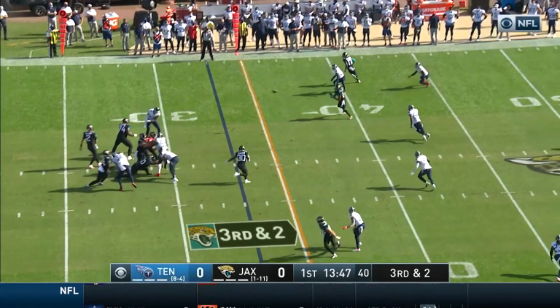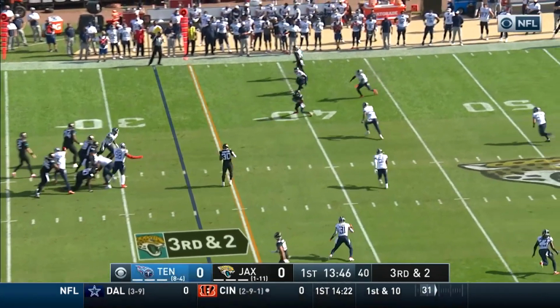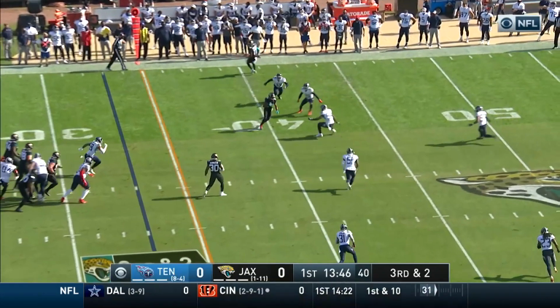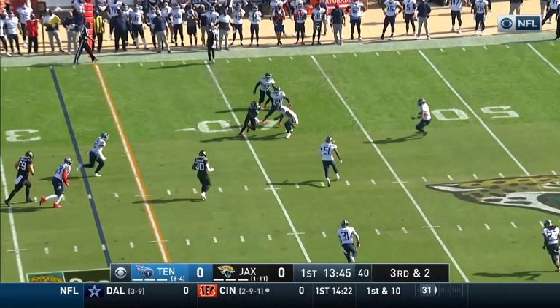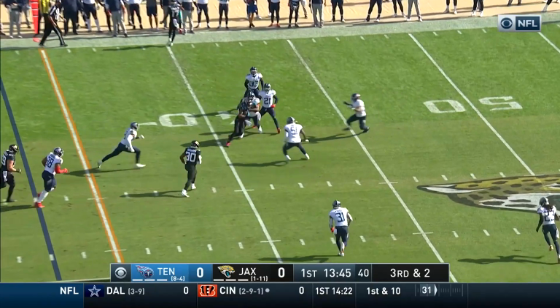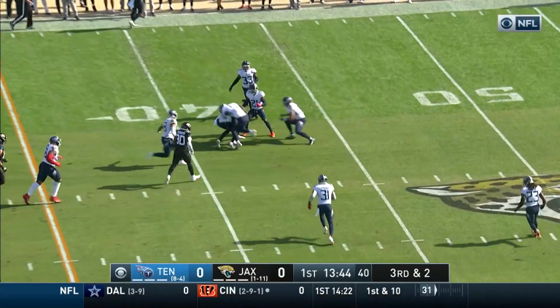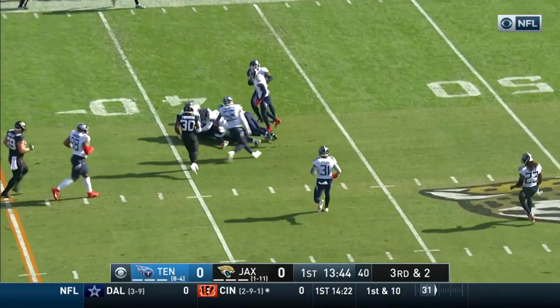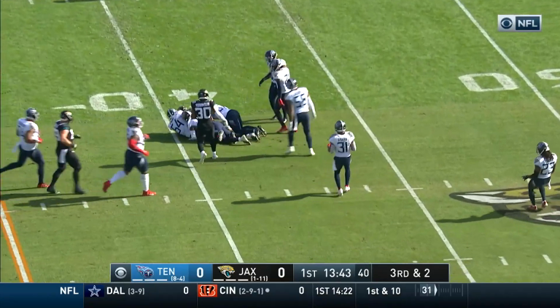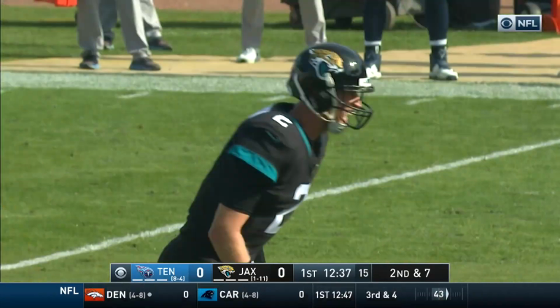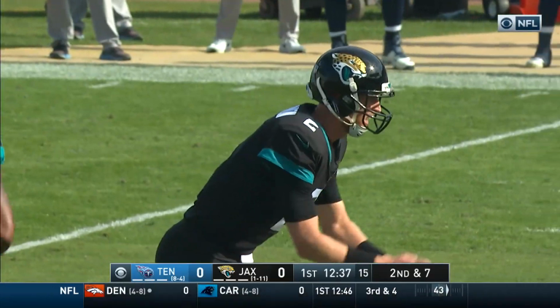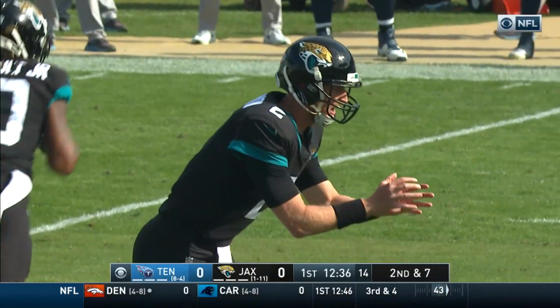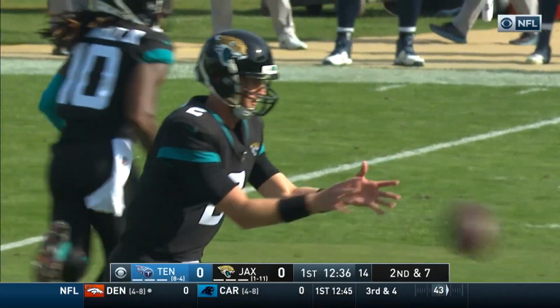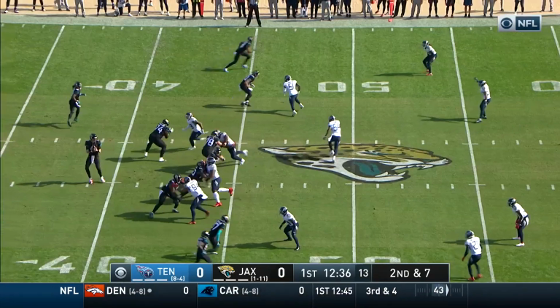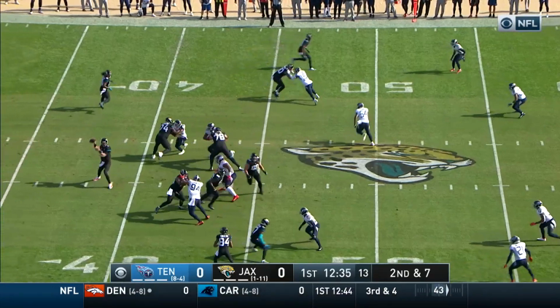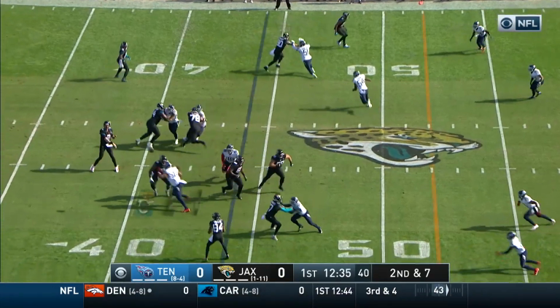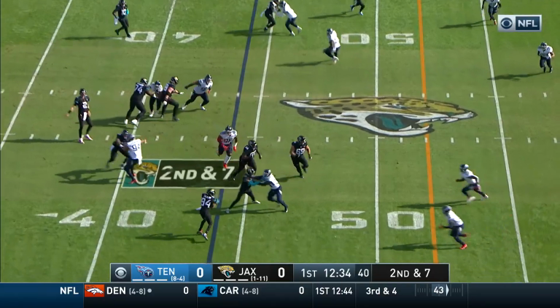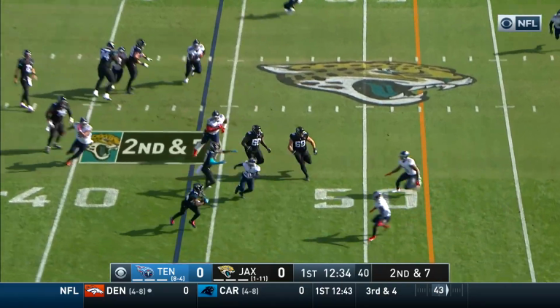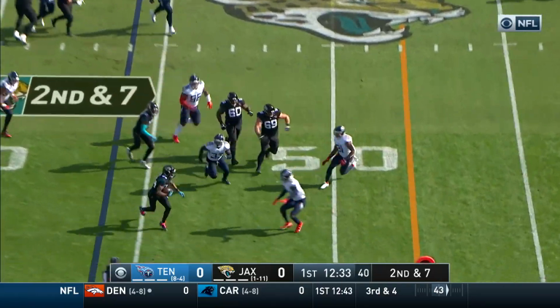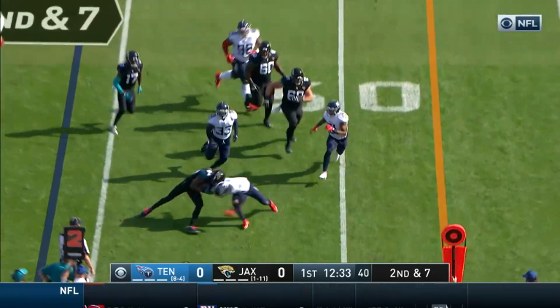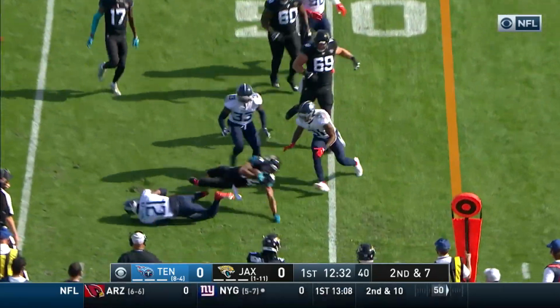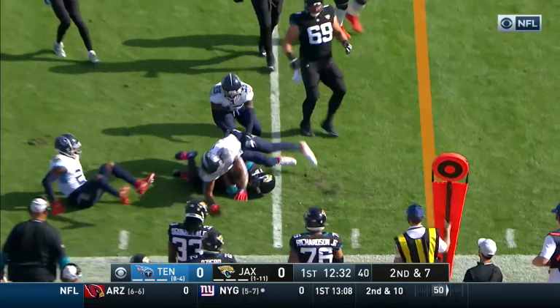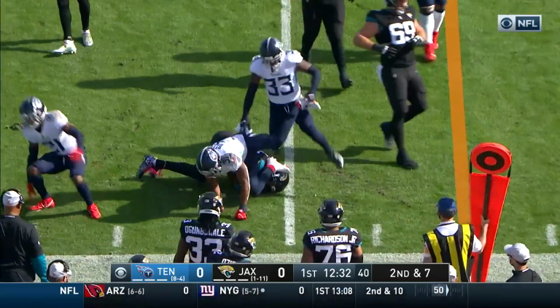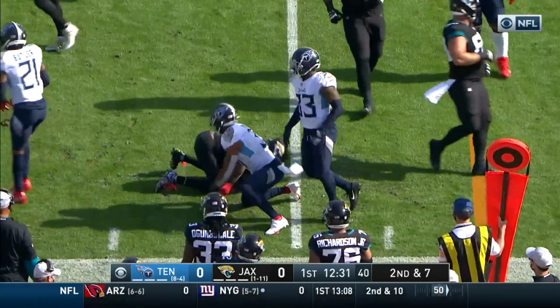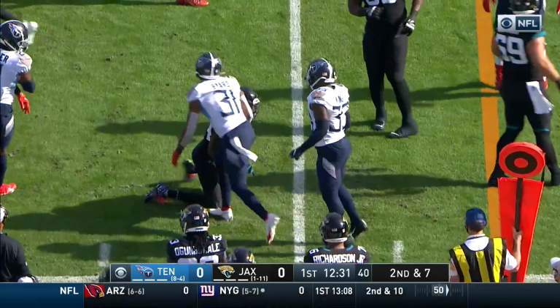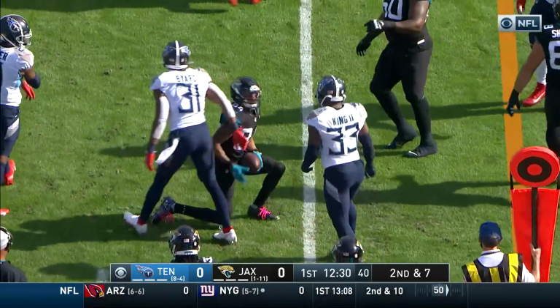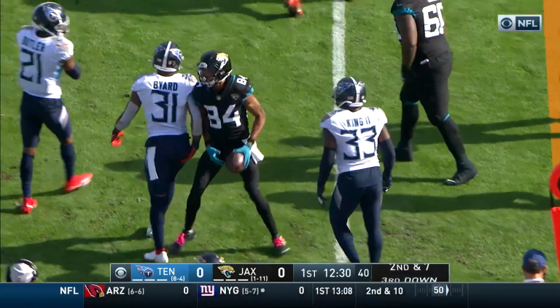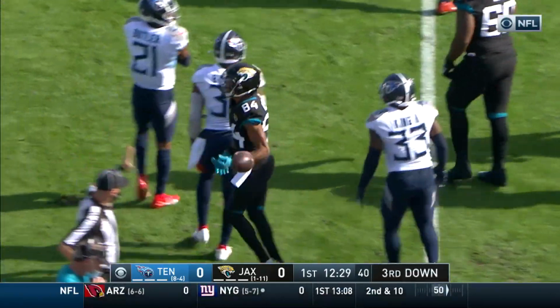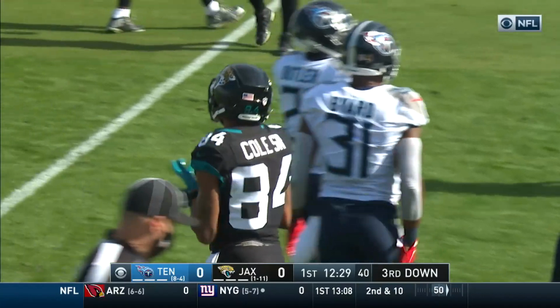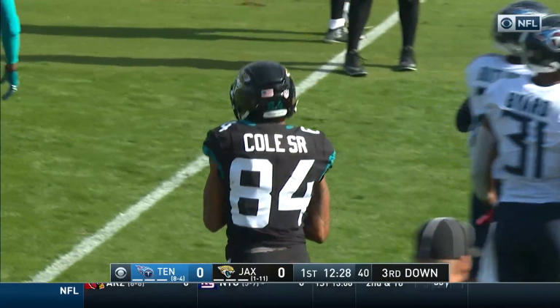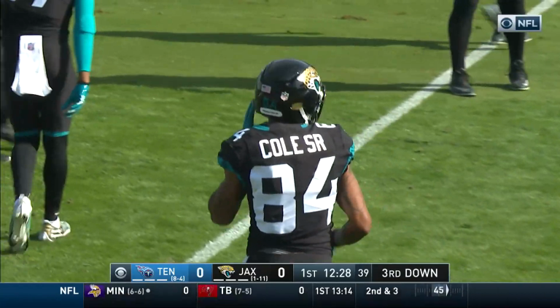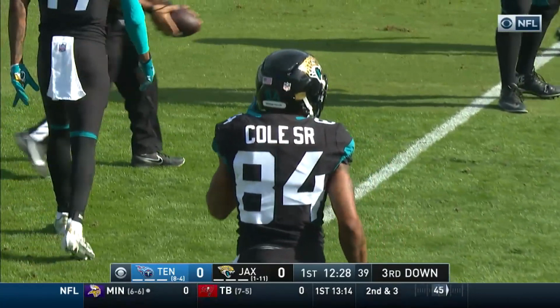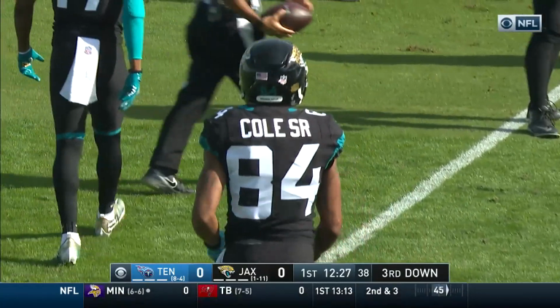Jacksonville looking to move the sticks here, third and two — it's complete, first down Jacksonville. Marrone really thought that it was important for him to know that look, you can still make mistakes, we want you to go out there and still let it rip. That's Keelan Cole on his second catch as he's brought down.